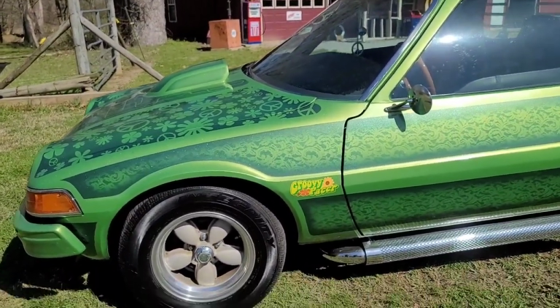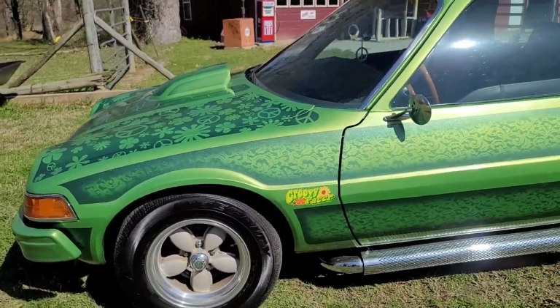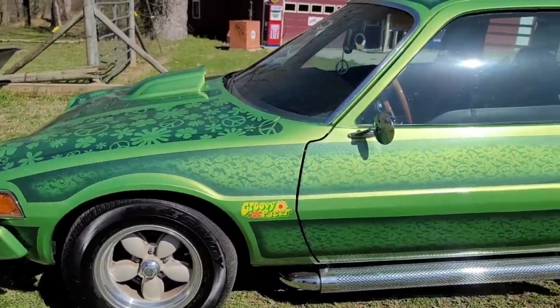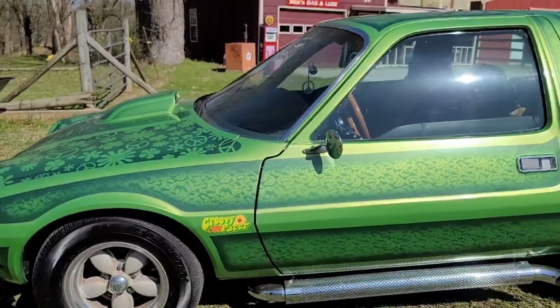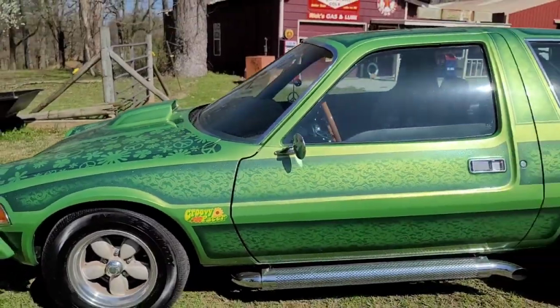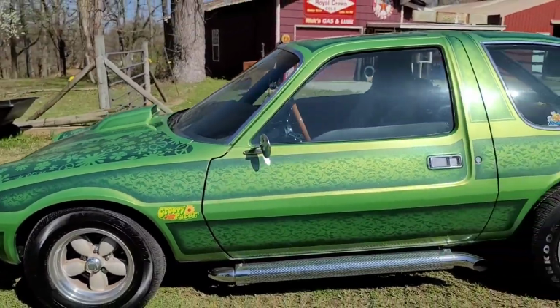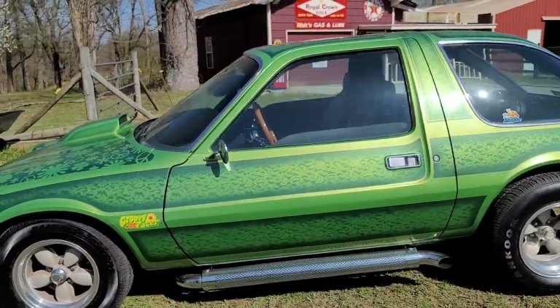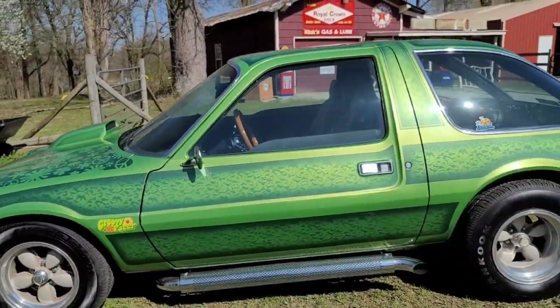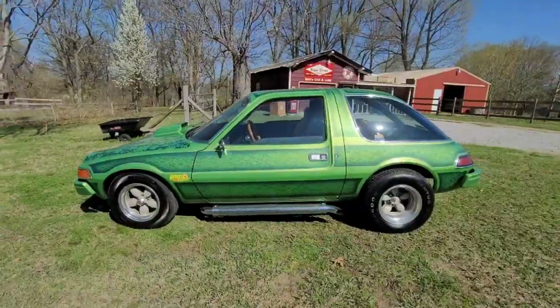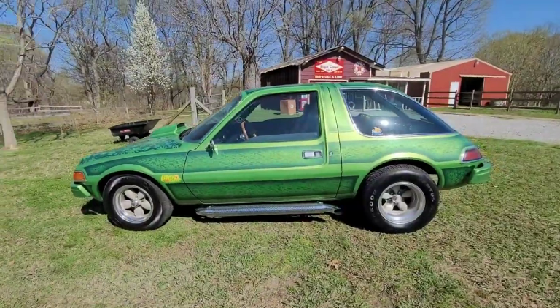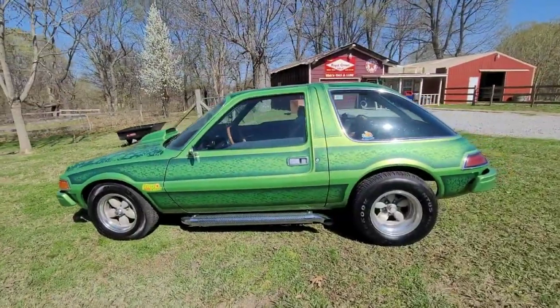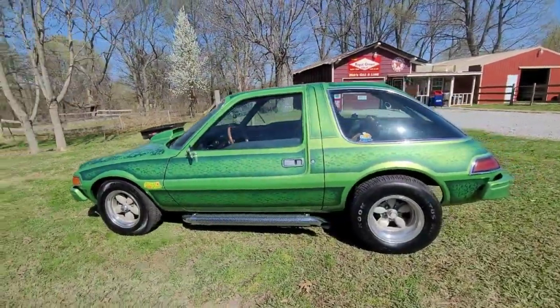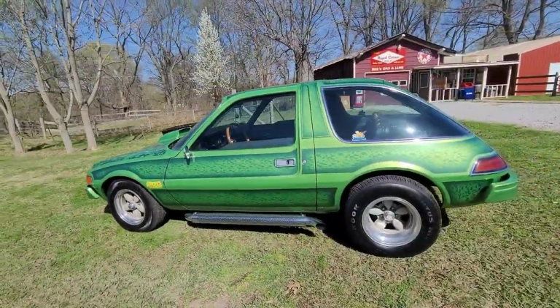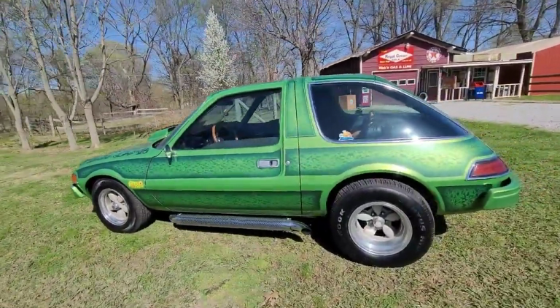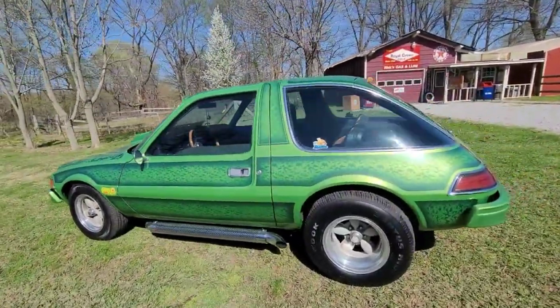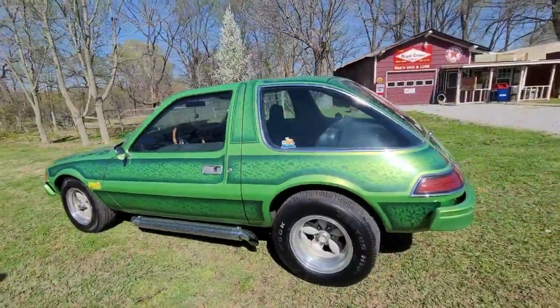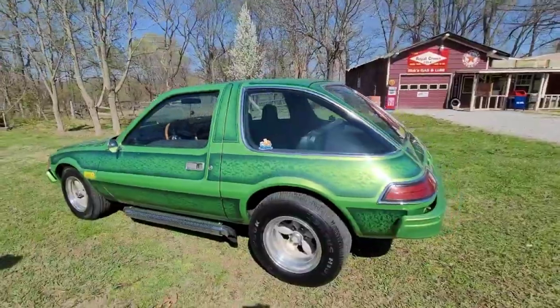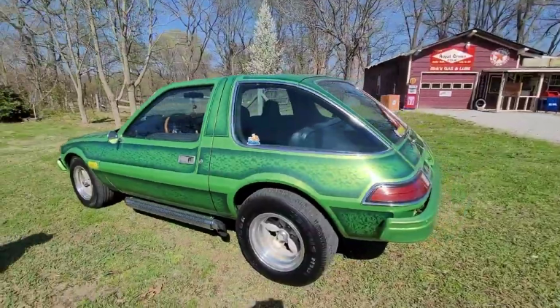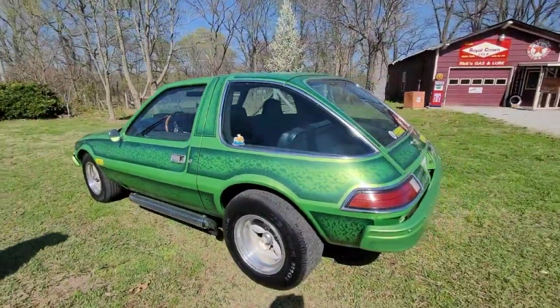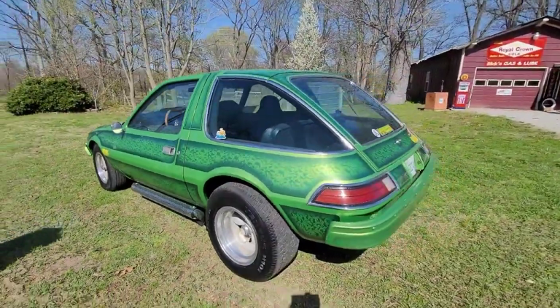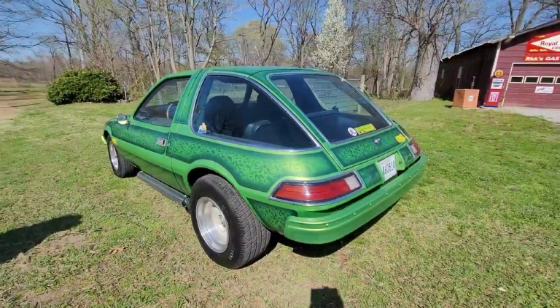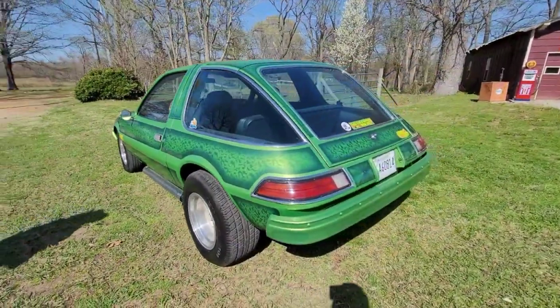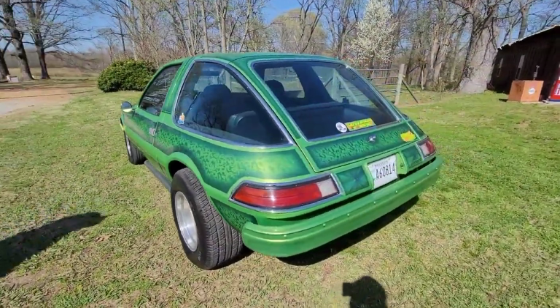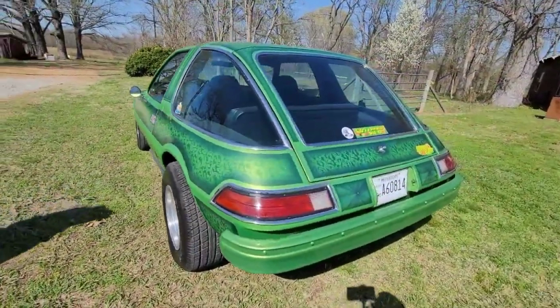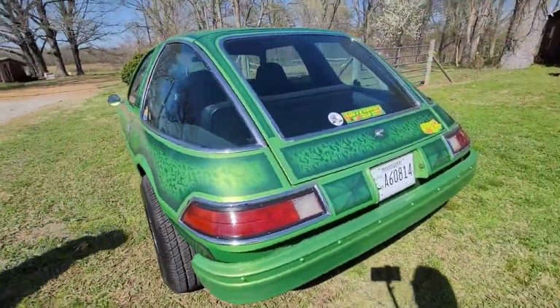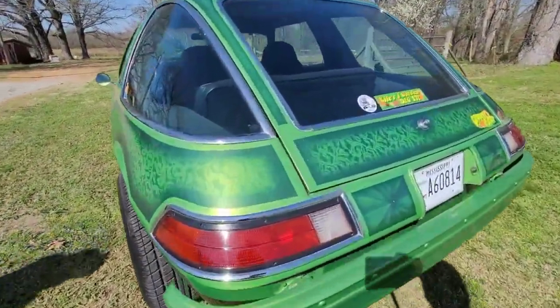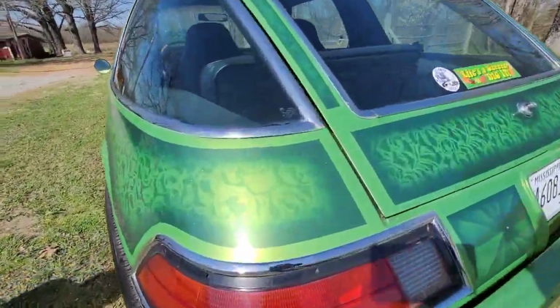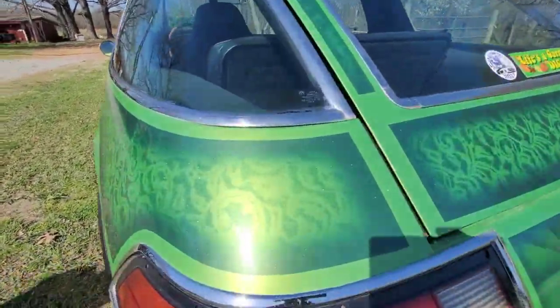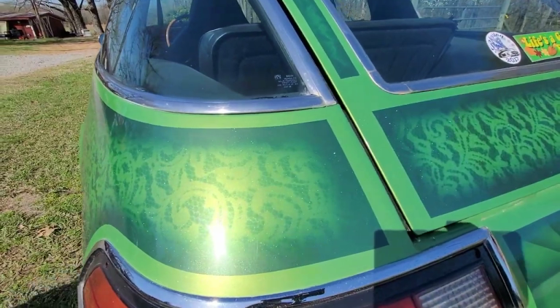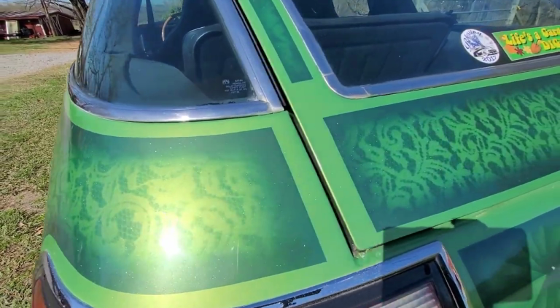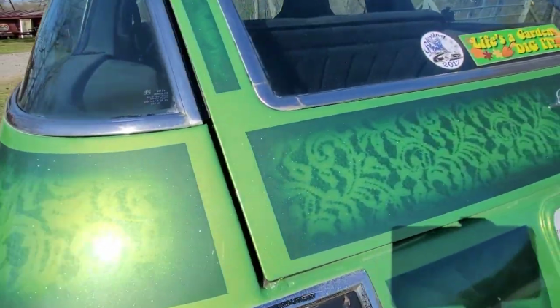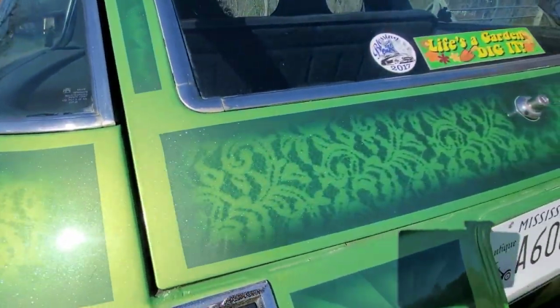My buddies were over here hanging out one night and we got to talking about it and they asked me what it was going to do. I said I think I'm going to build it. And they started laughing and said, man, you can't do anything to make that car look good. So I kind of took that as a challenge.